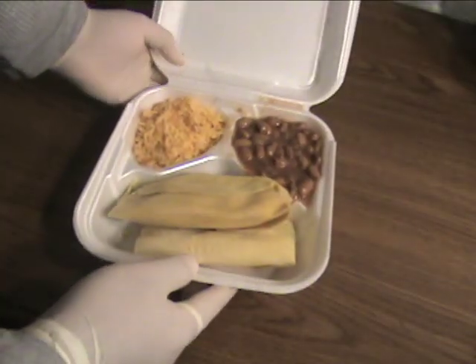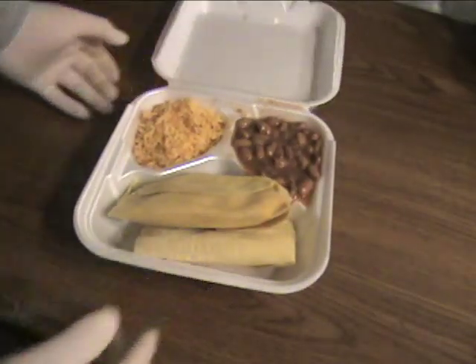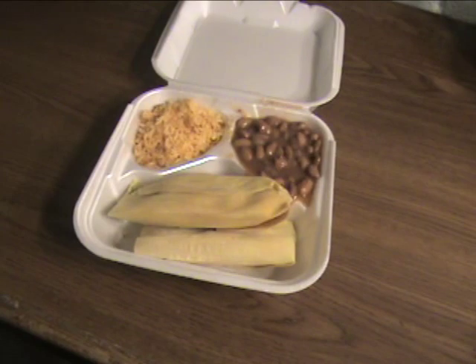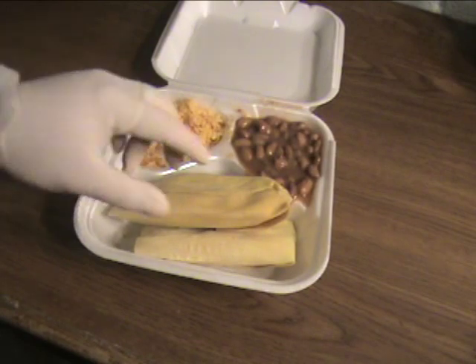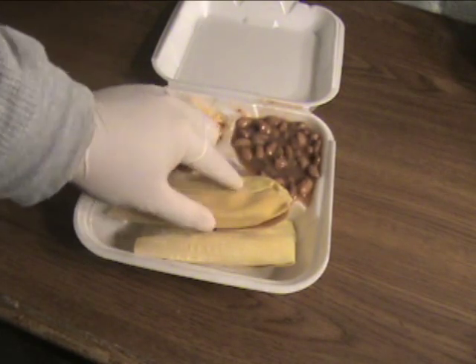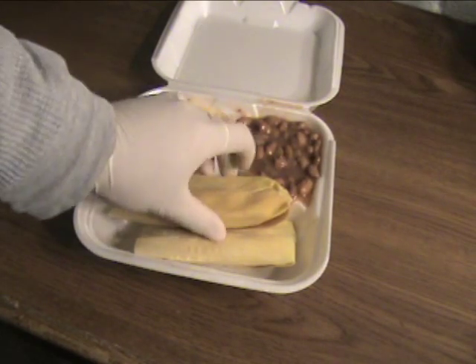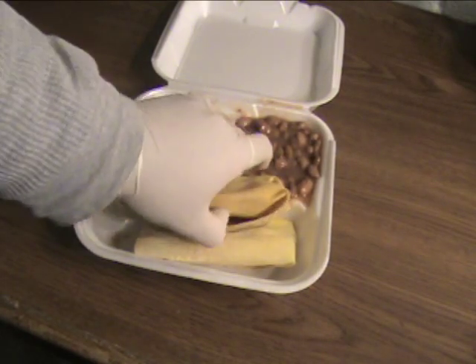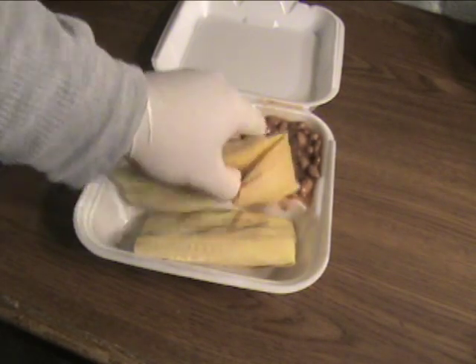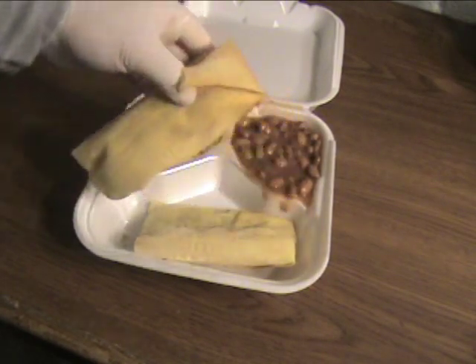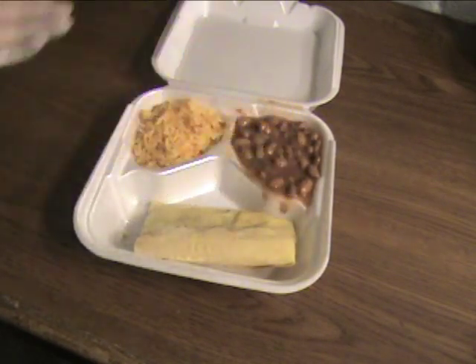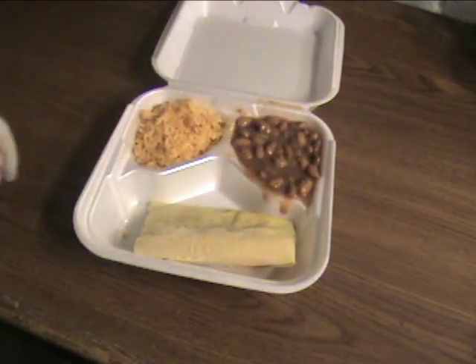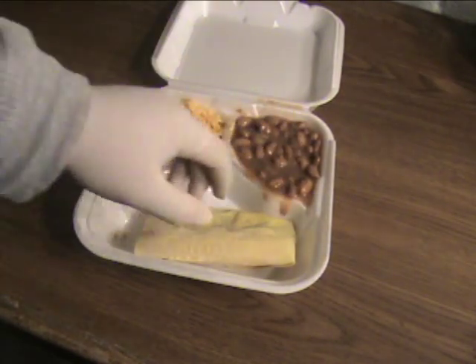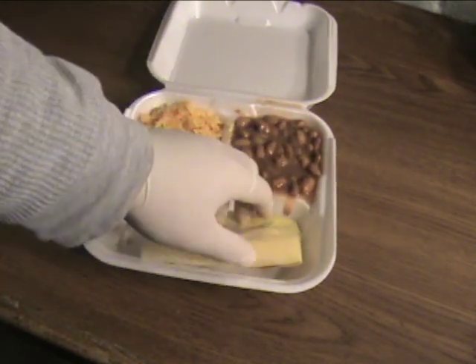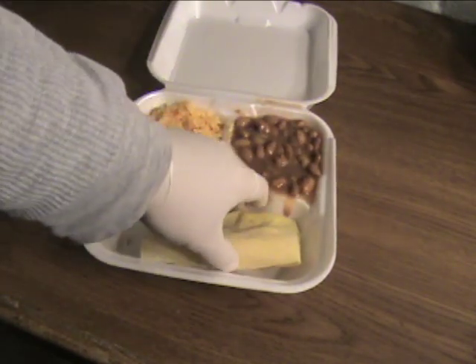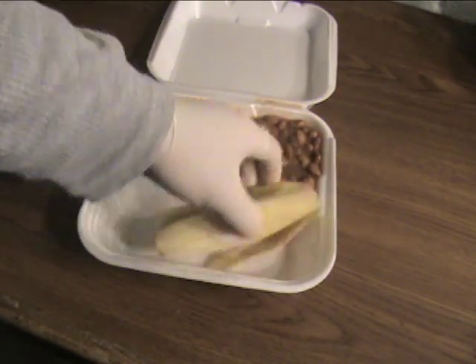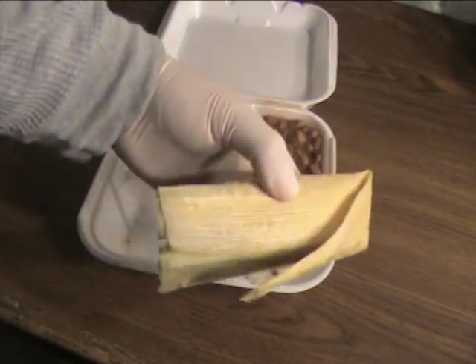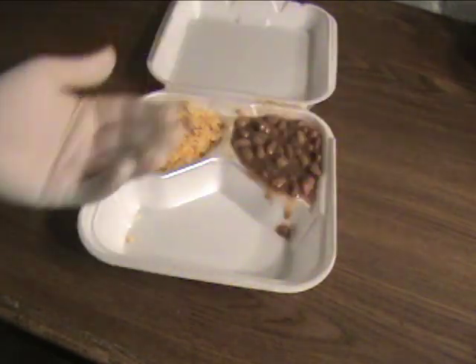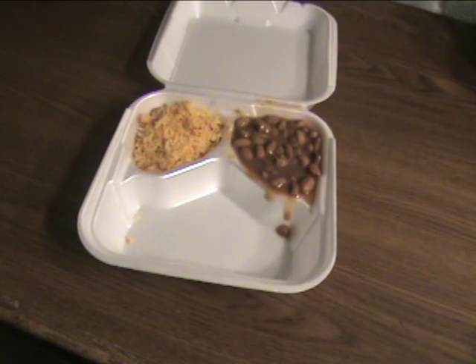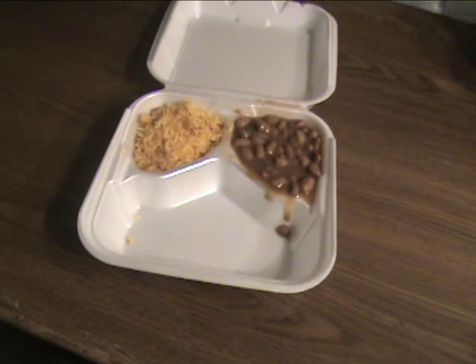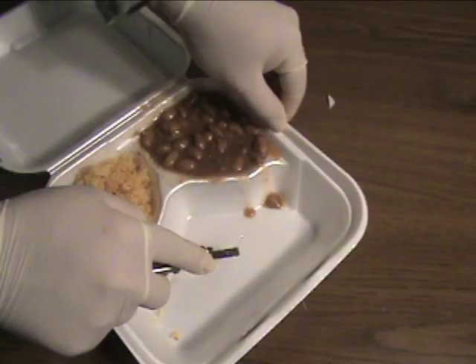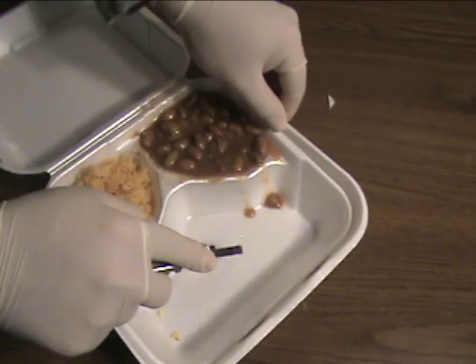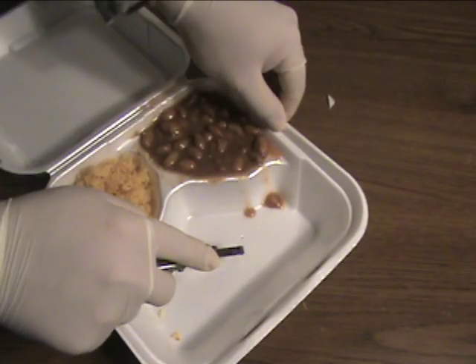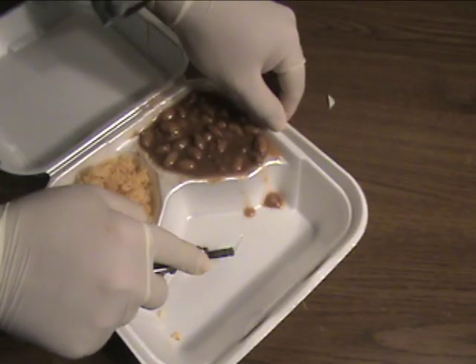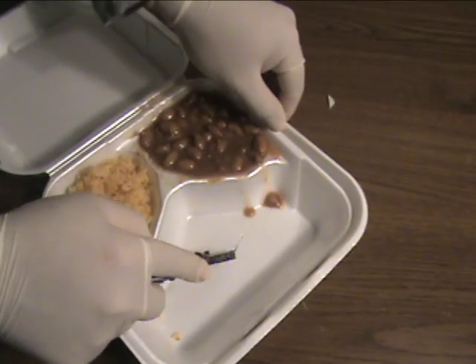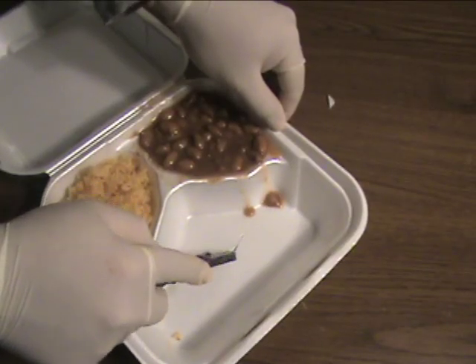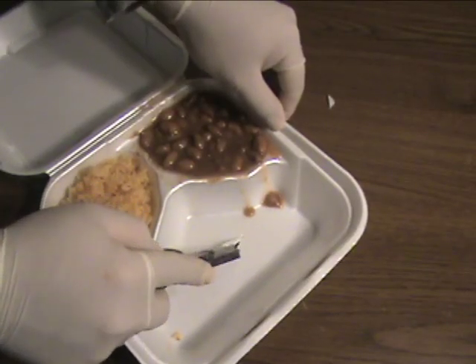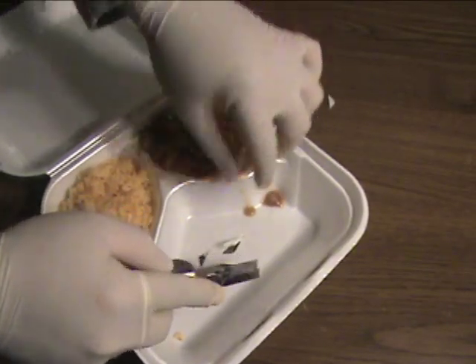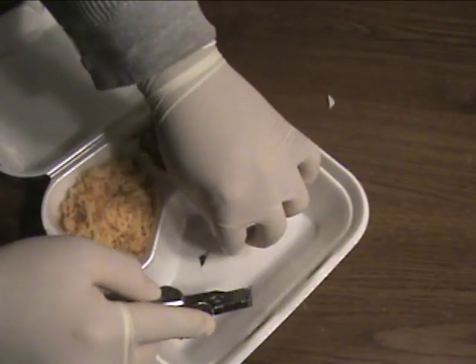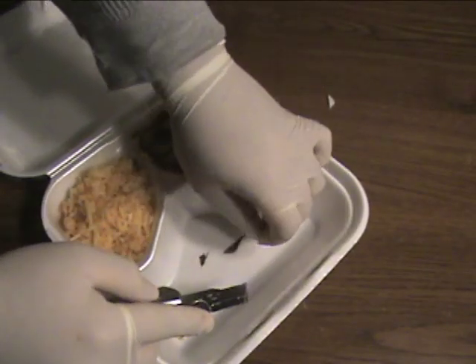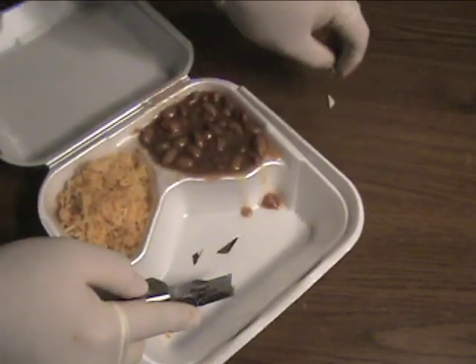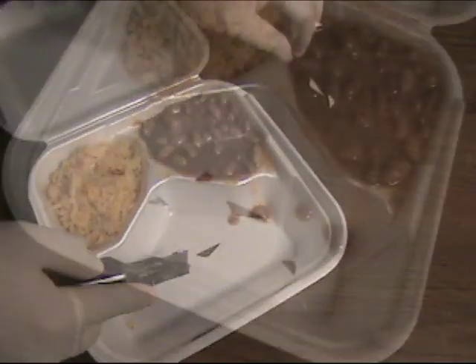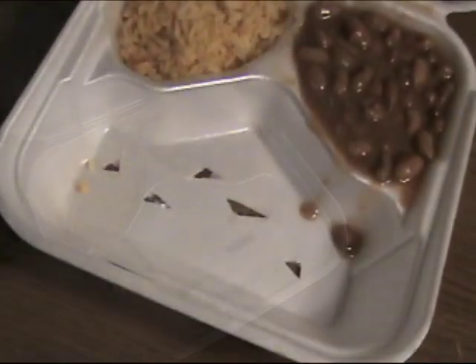Start off by opening the box and remove the main entree, but keep everything else inside. Using a blade, make a few cutouts on the empty surface of the box.